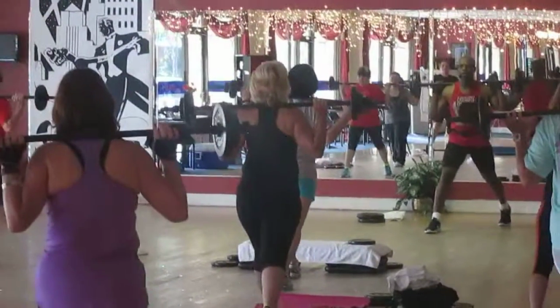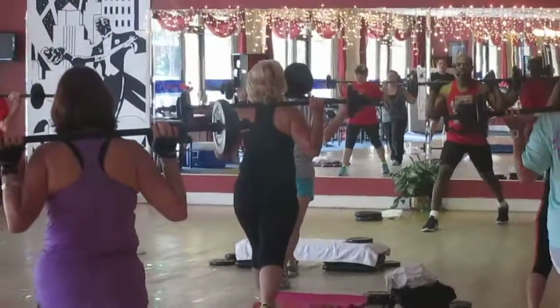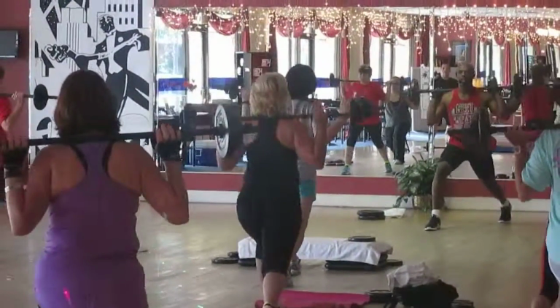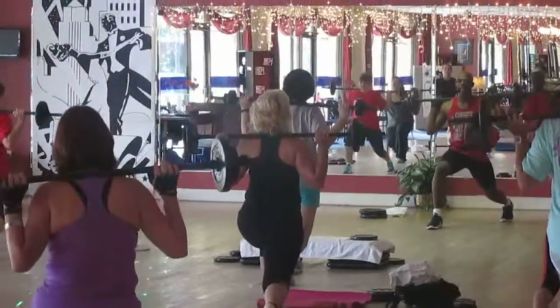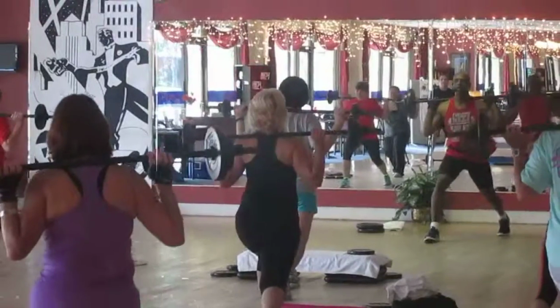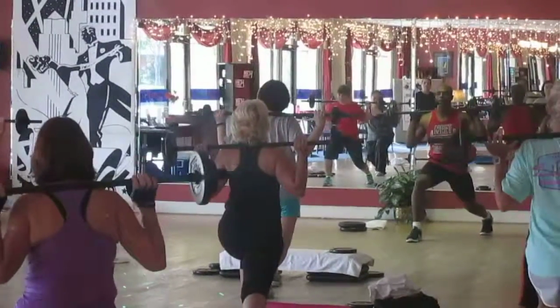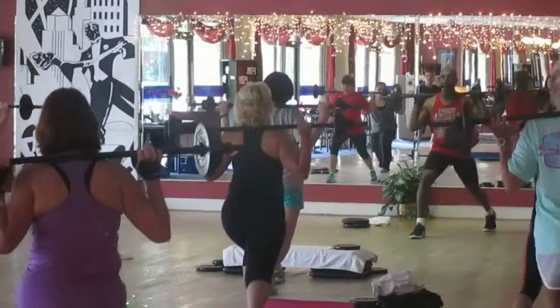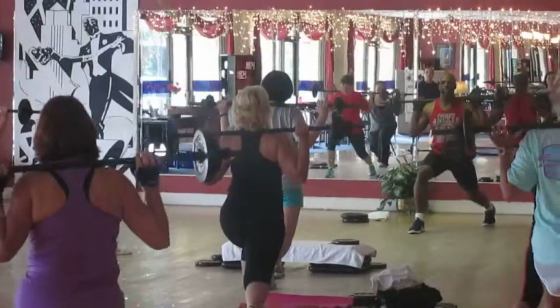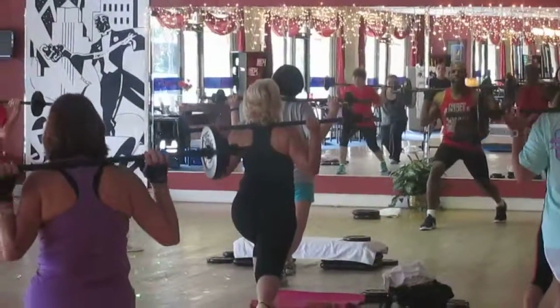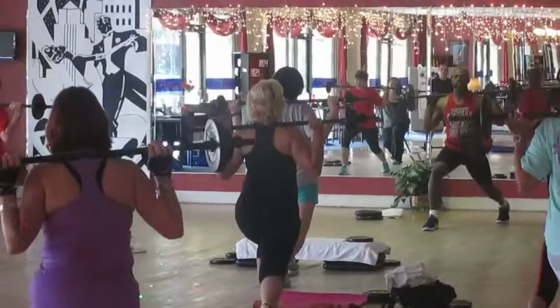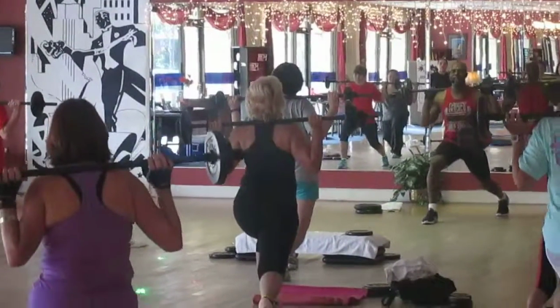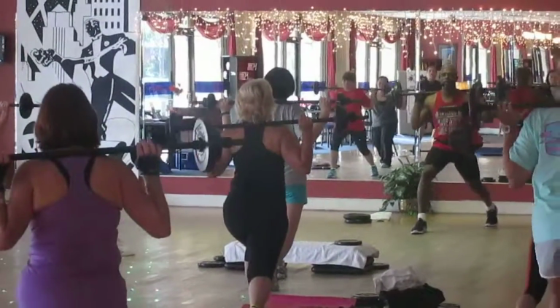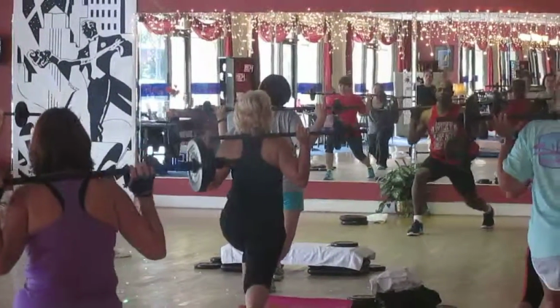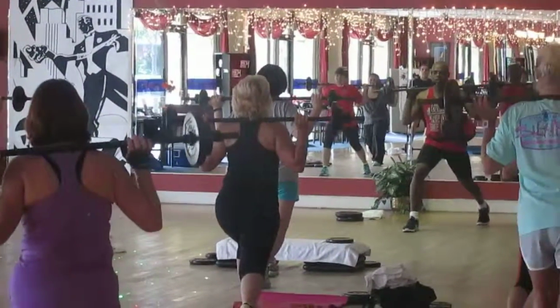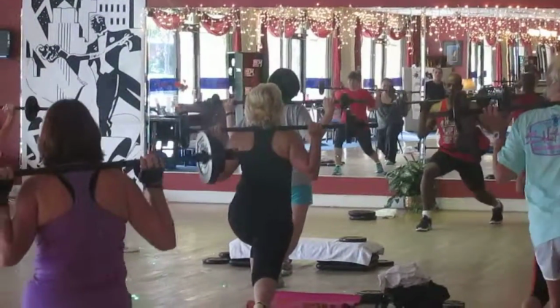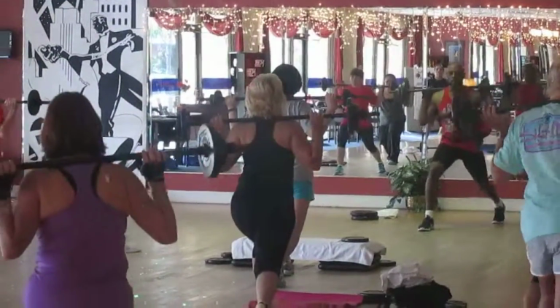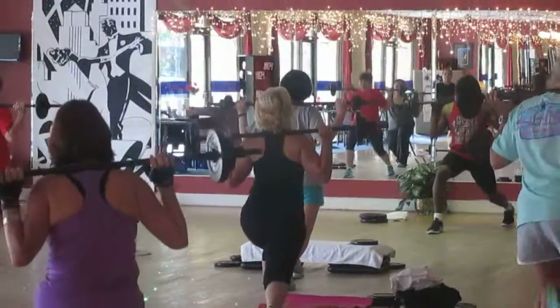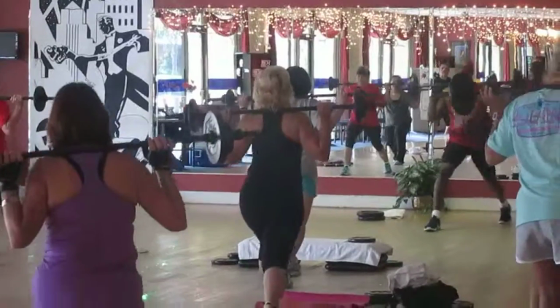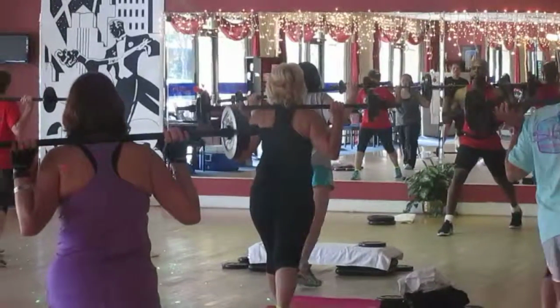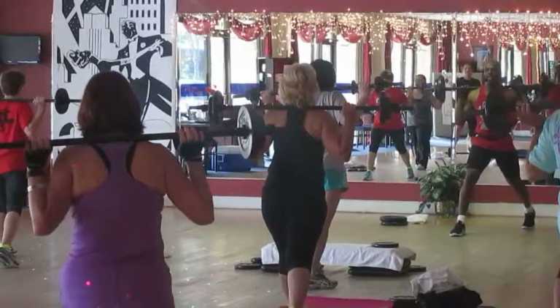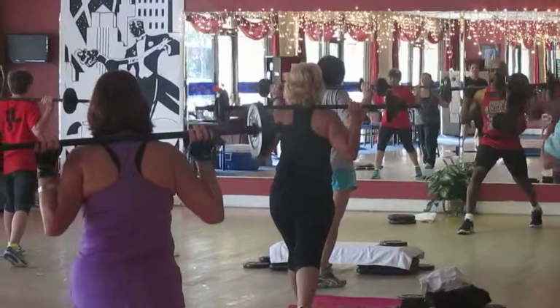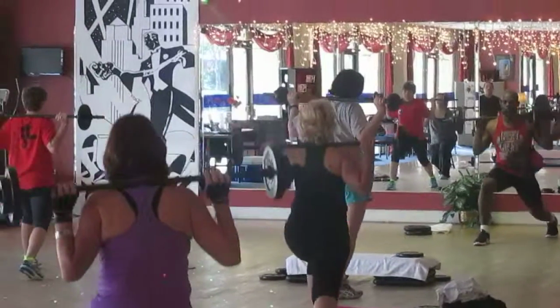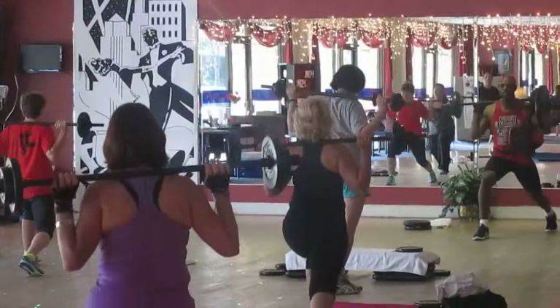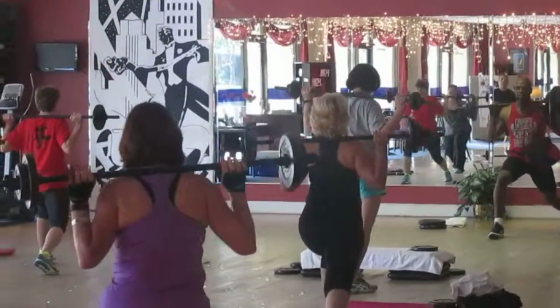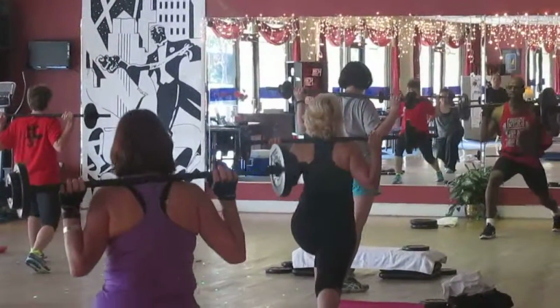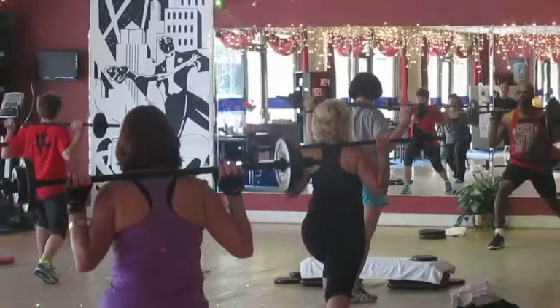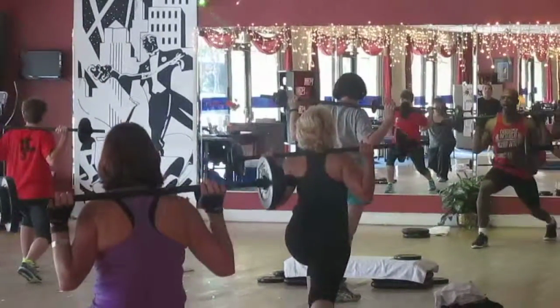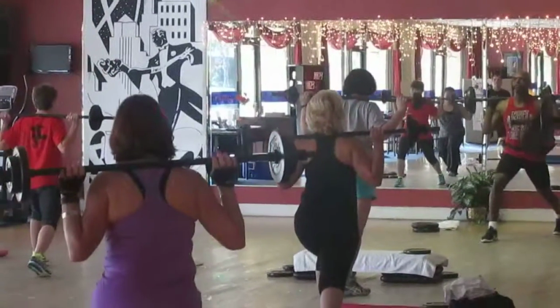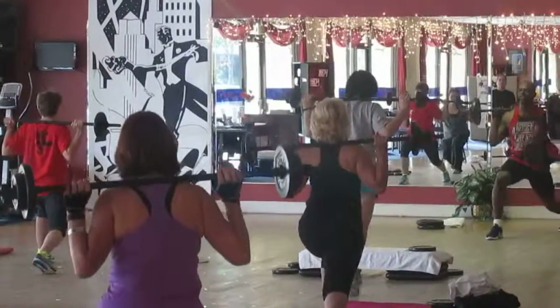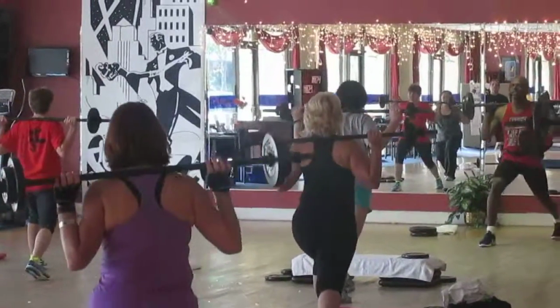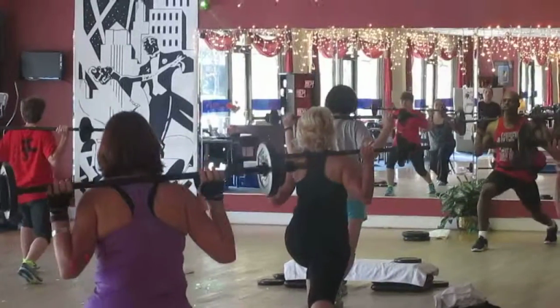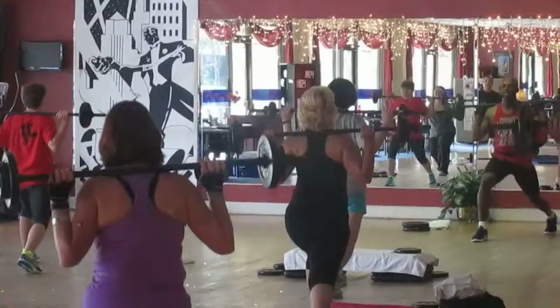Do it again. Down. Bring your back knee. Chest up. Bring your back knee. 7, 6, 5. Look straight to the front. Chest up.